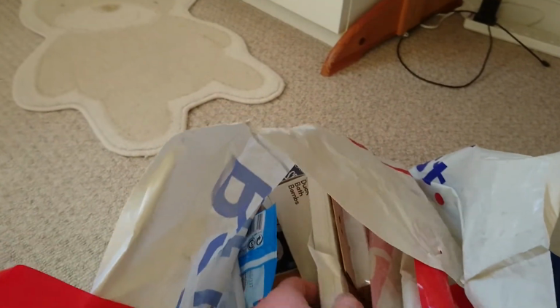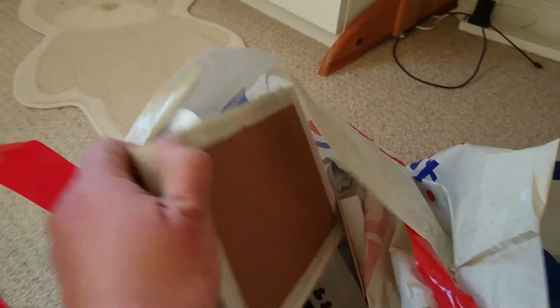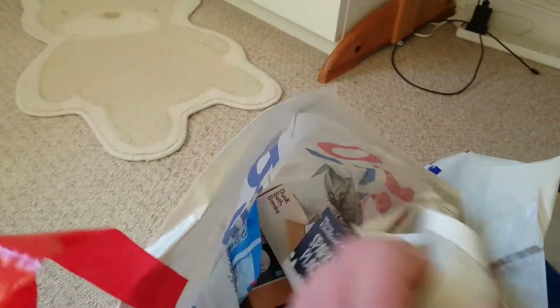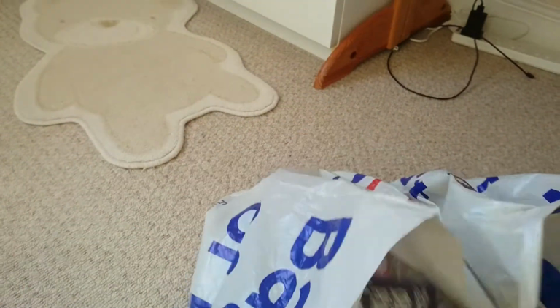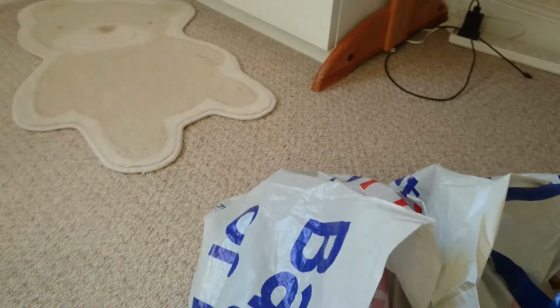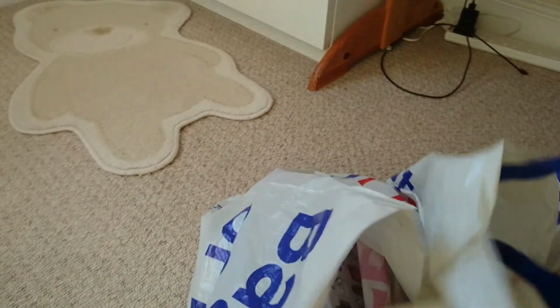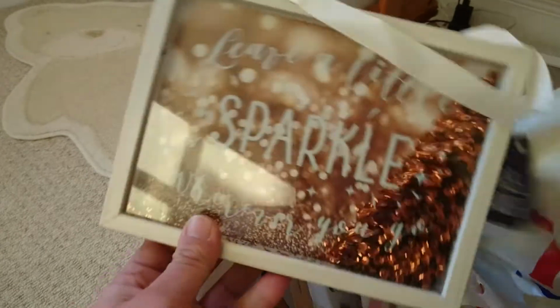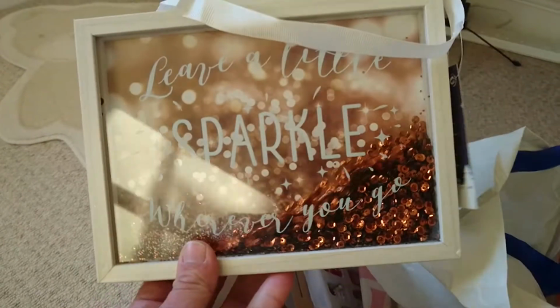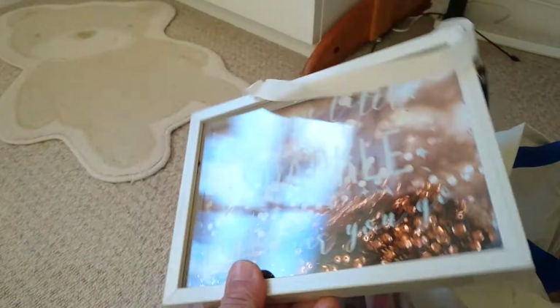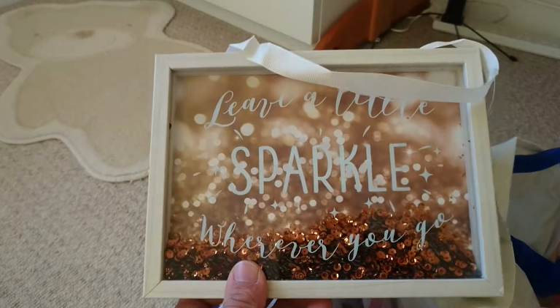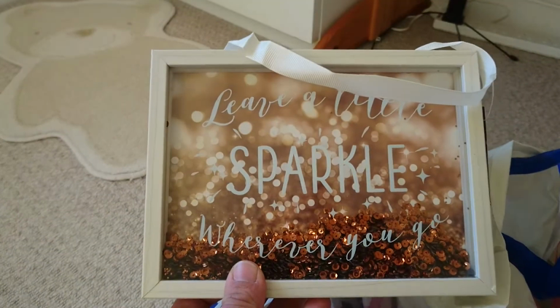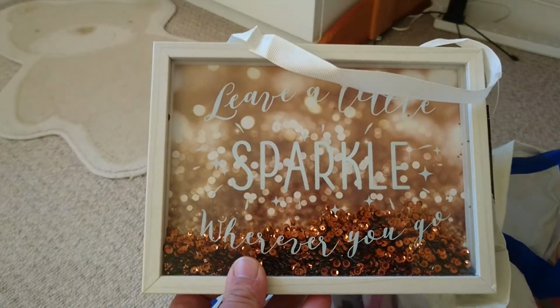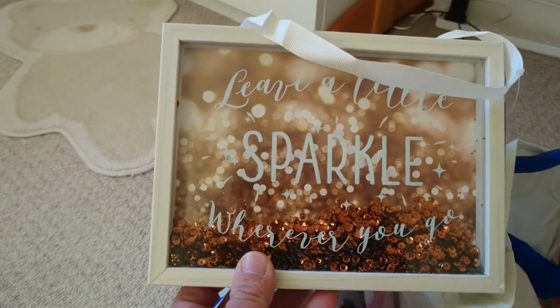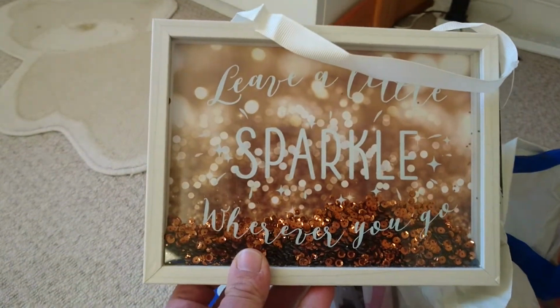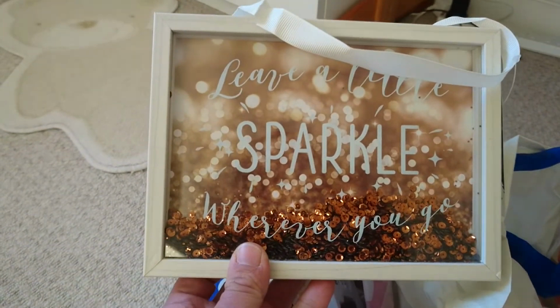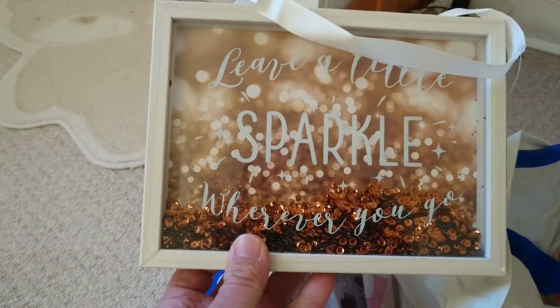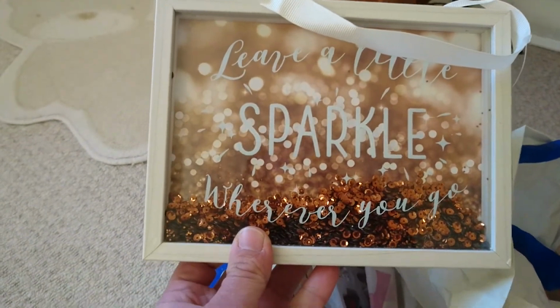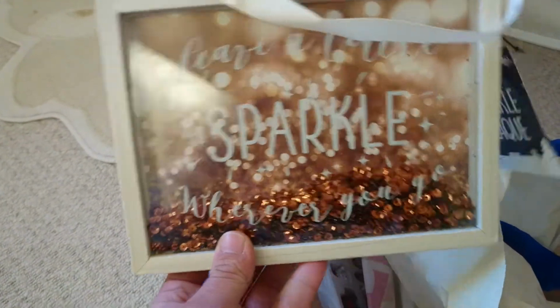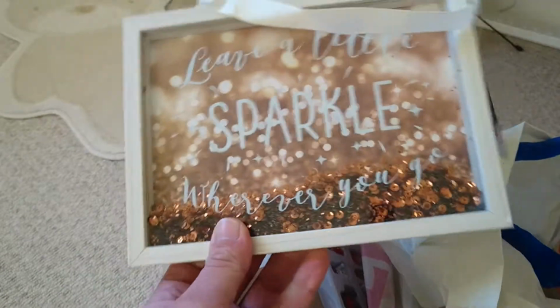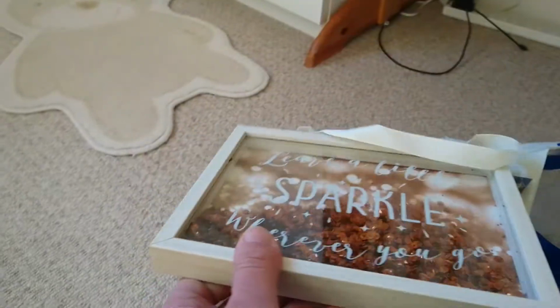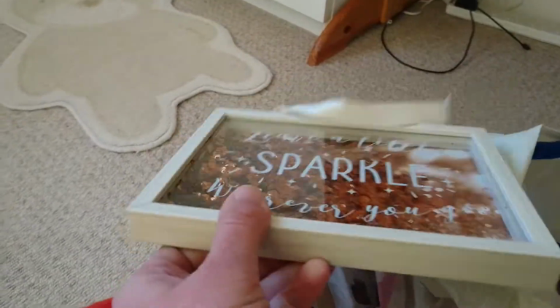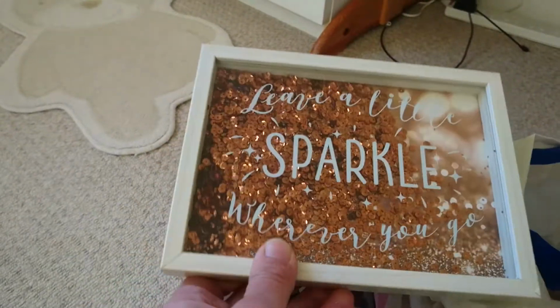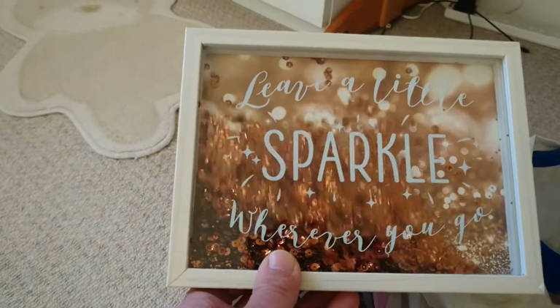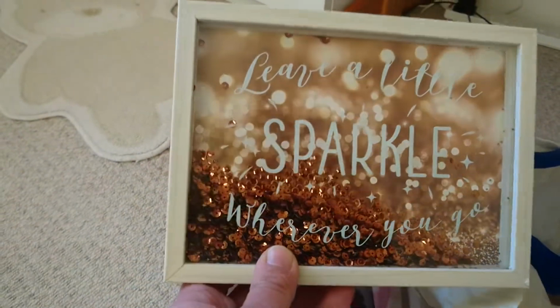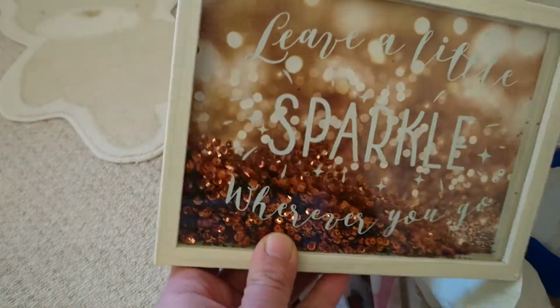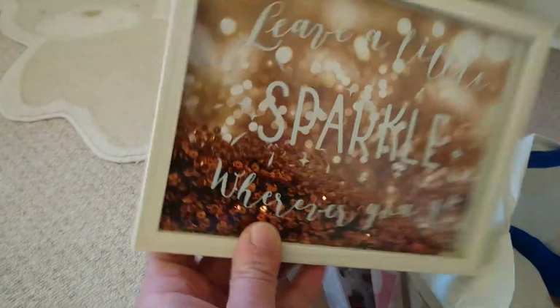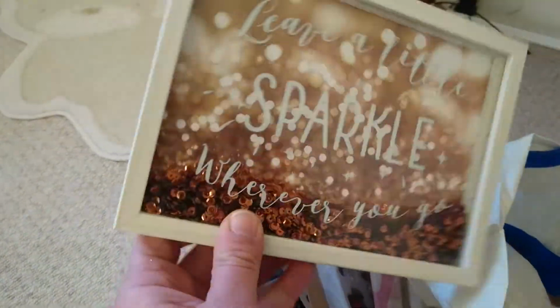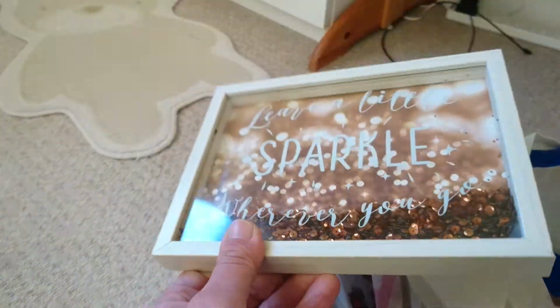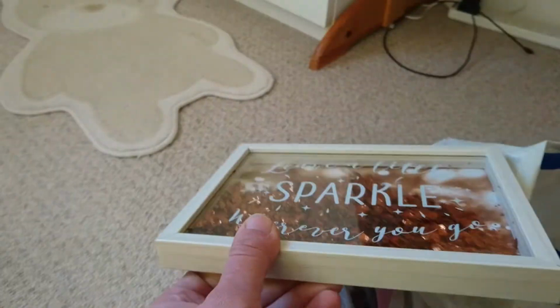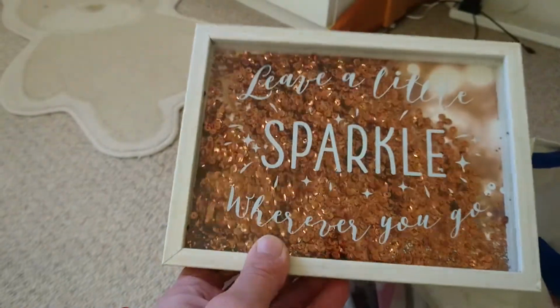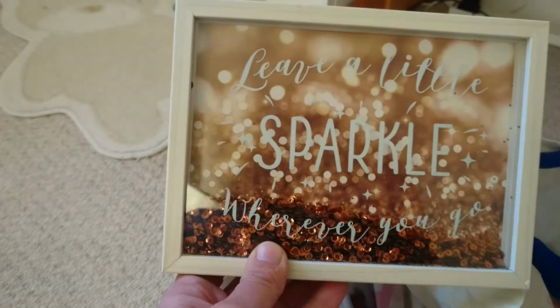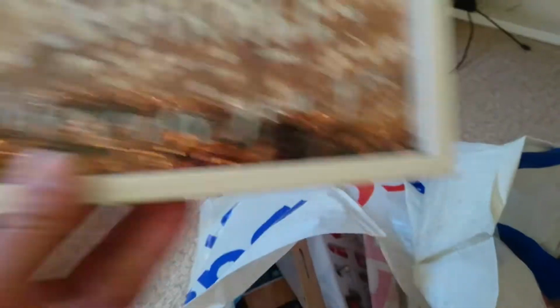Next thing I got was I finally found one of these 'love a little sparkle wherever you go' signs that everyone's been hauling. I don't know where I'm going to put it but I wanted one of them.